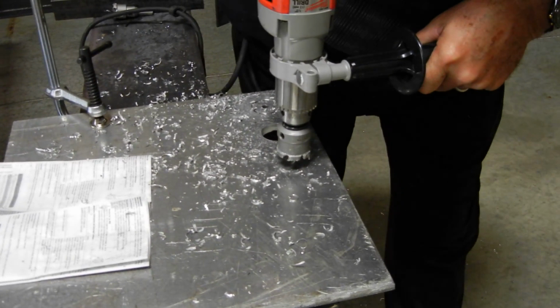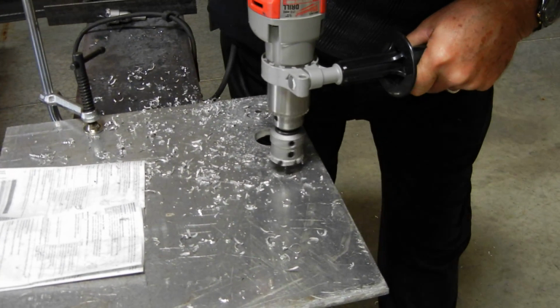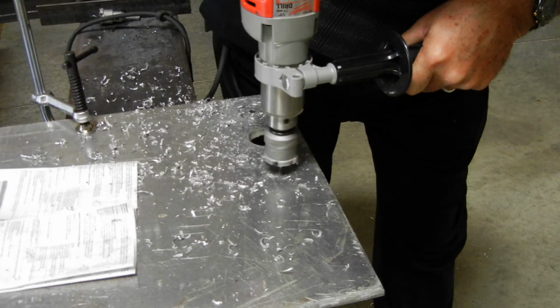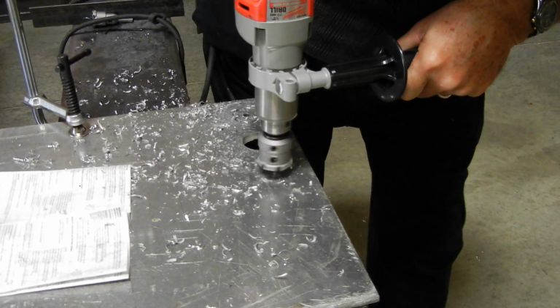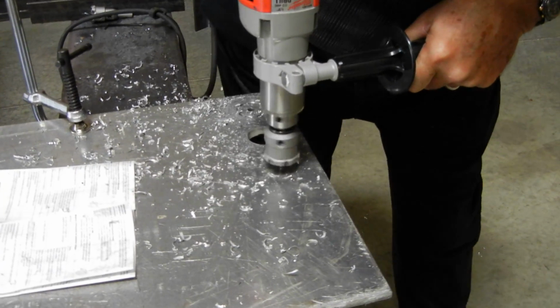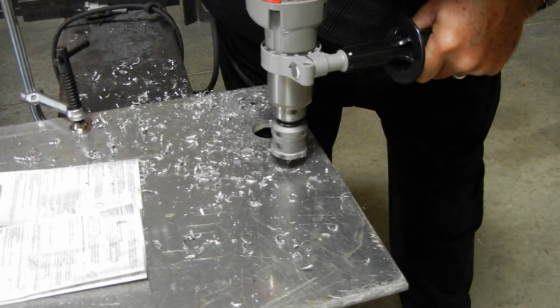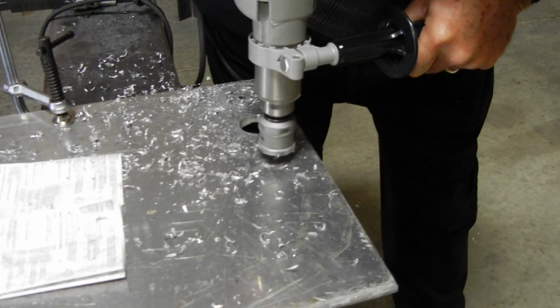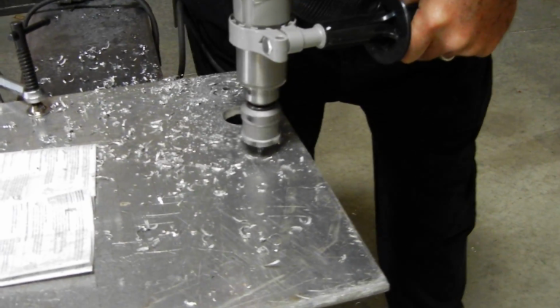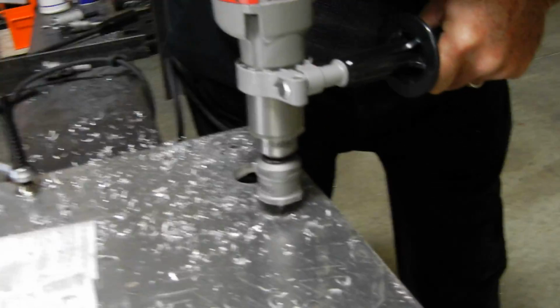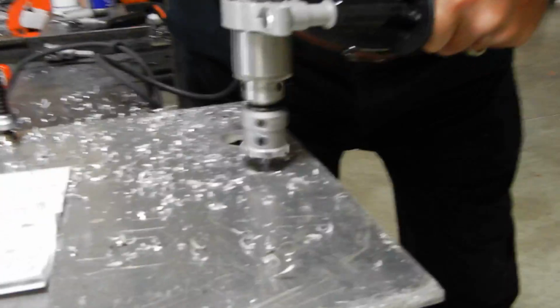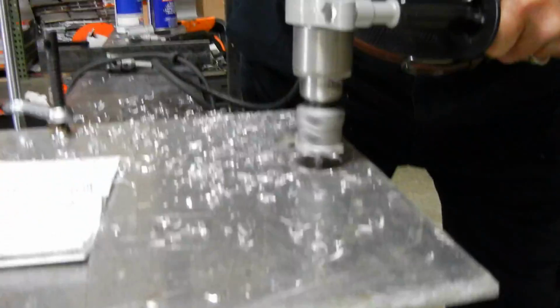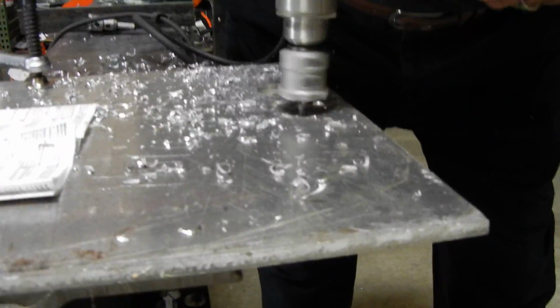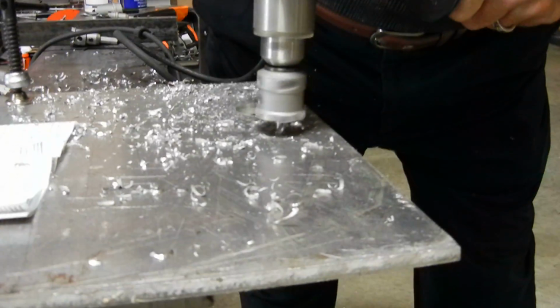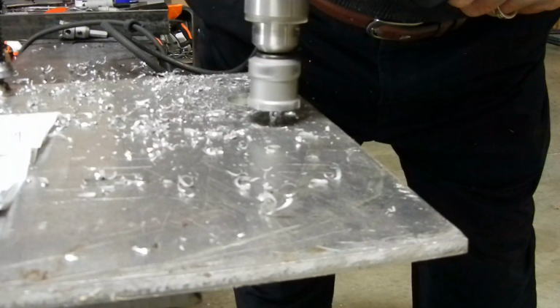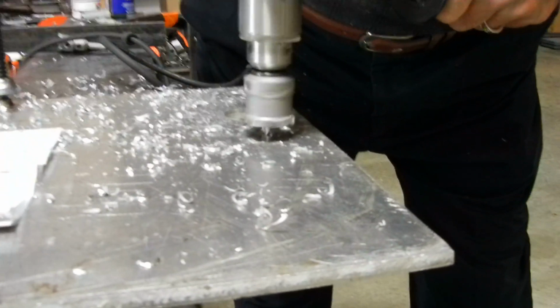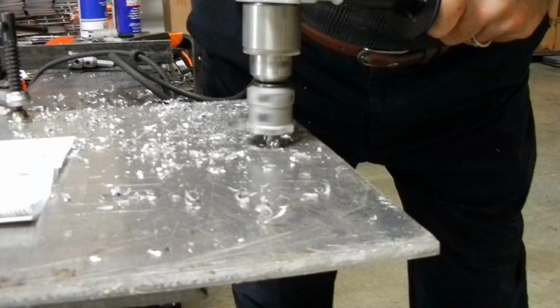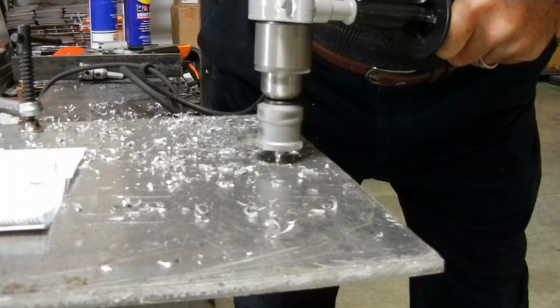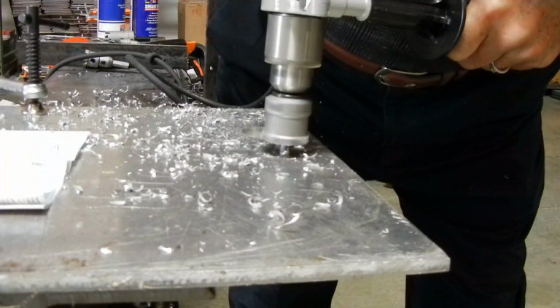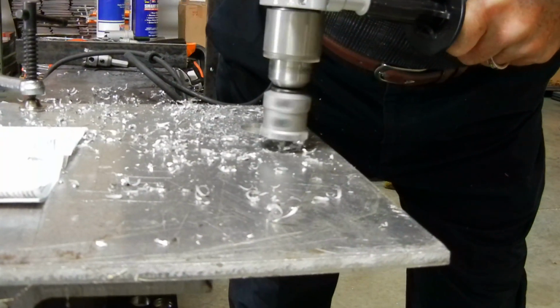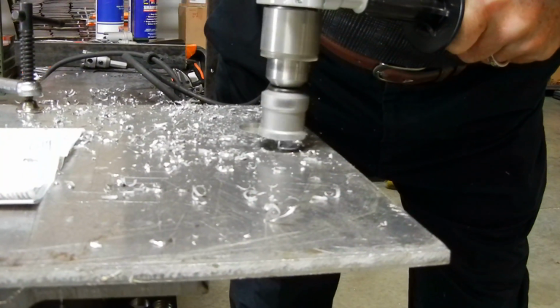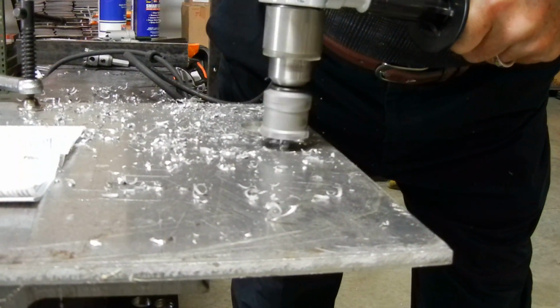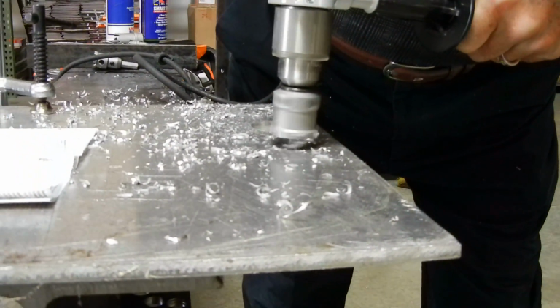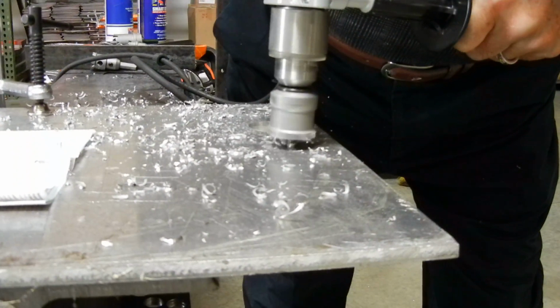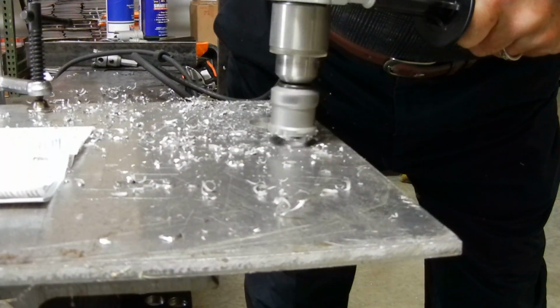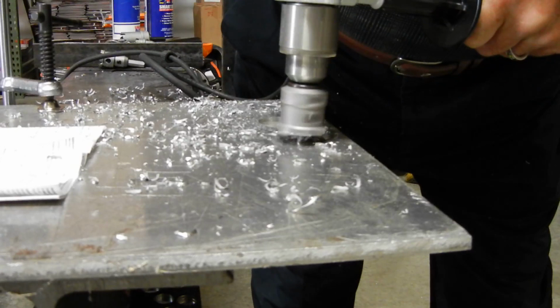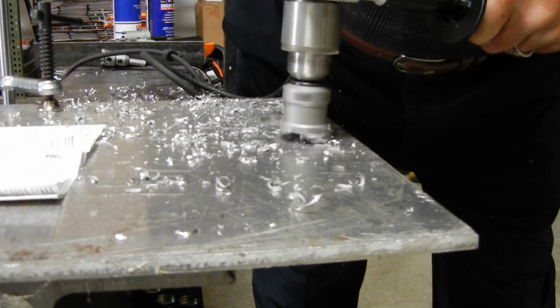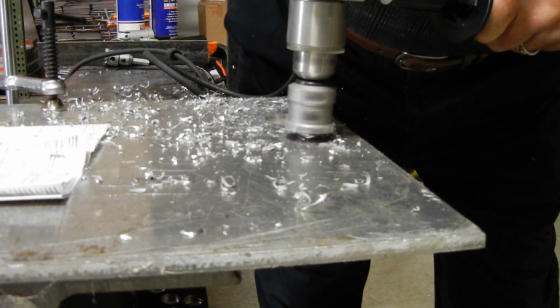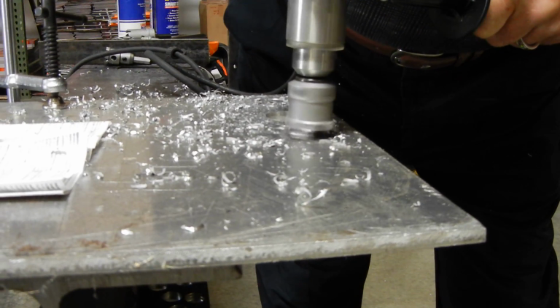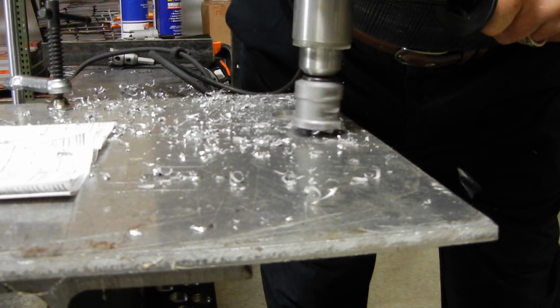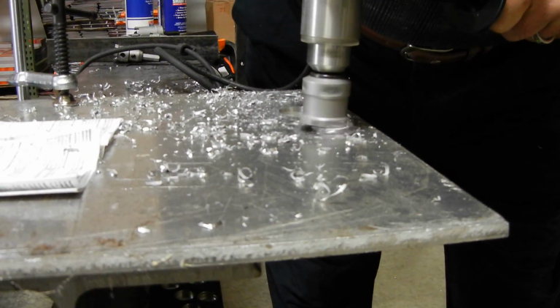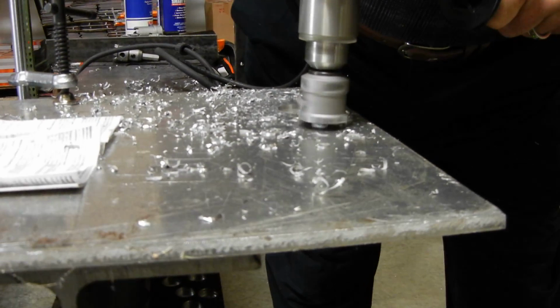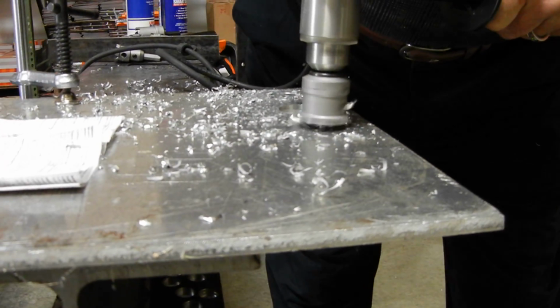First we'll go through with our bullet point pilot drill, then let off a little bit to let our saw bite into the material.